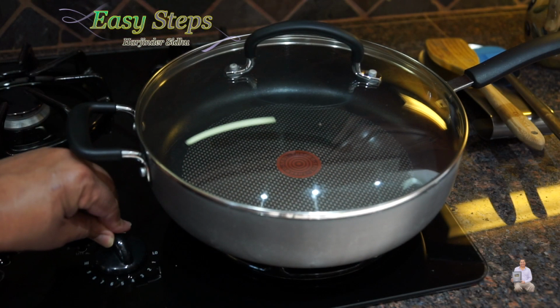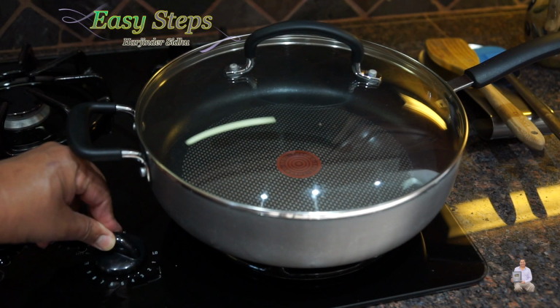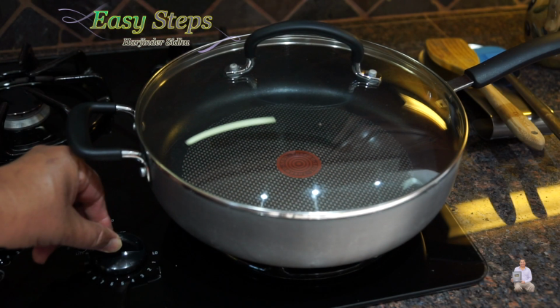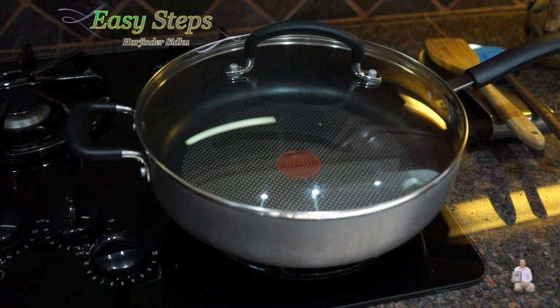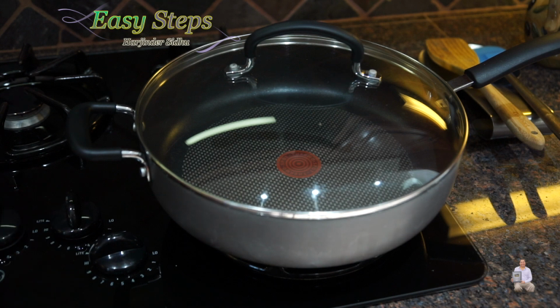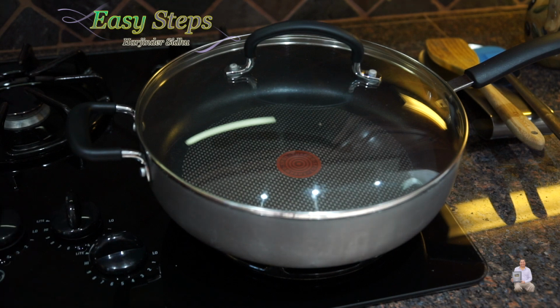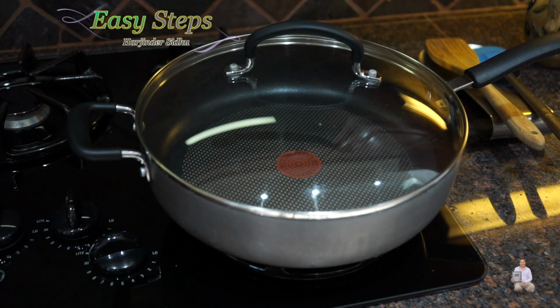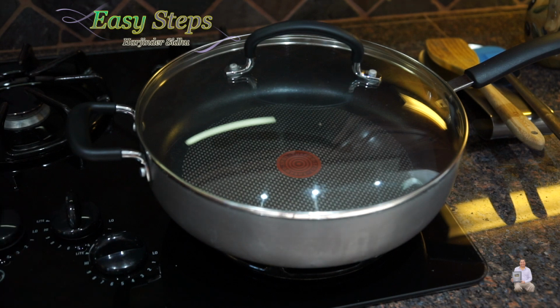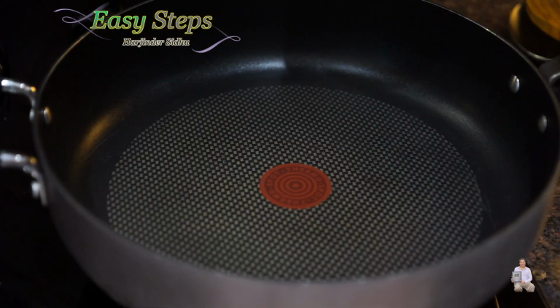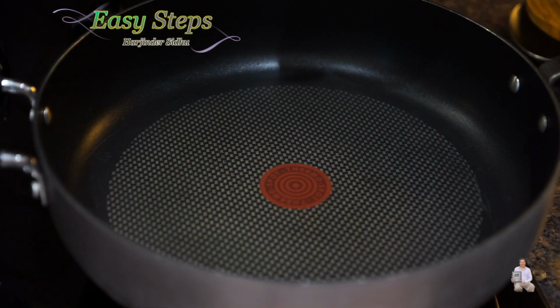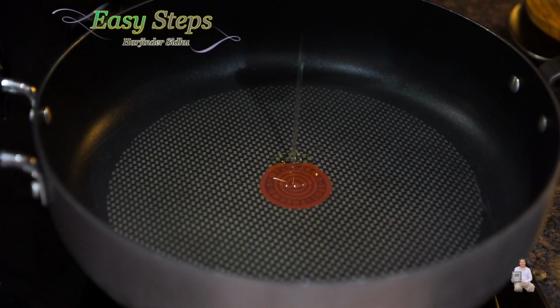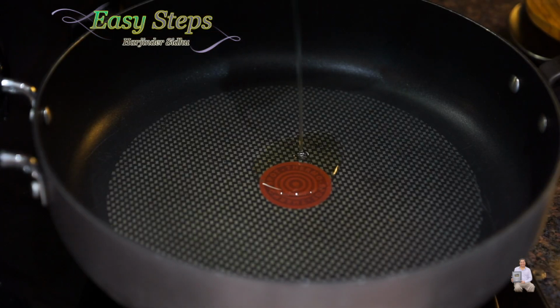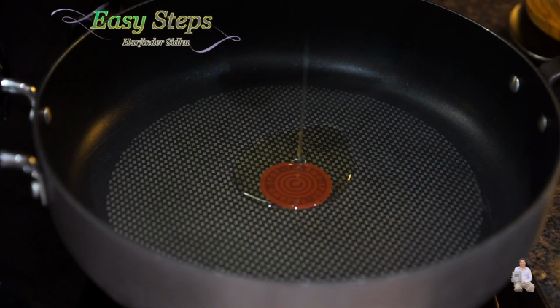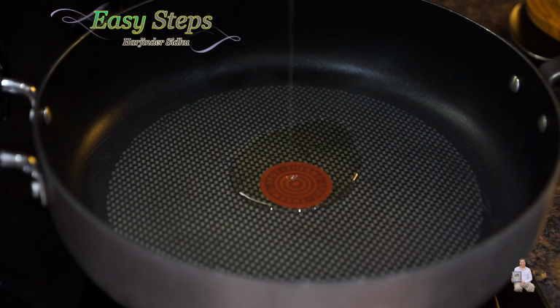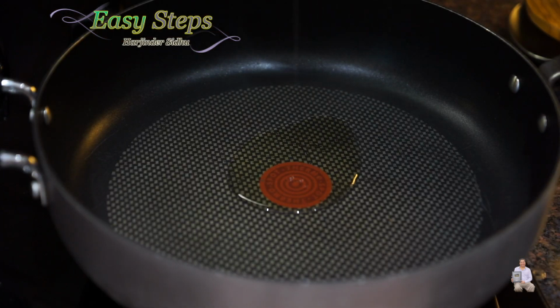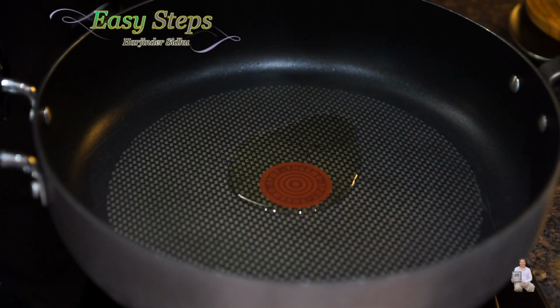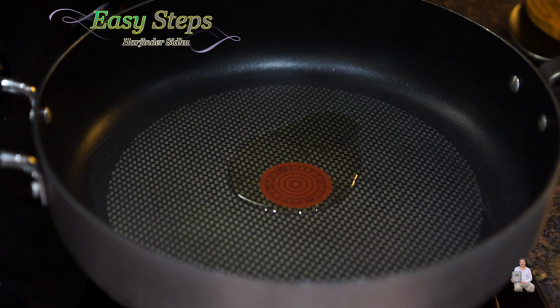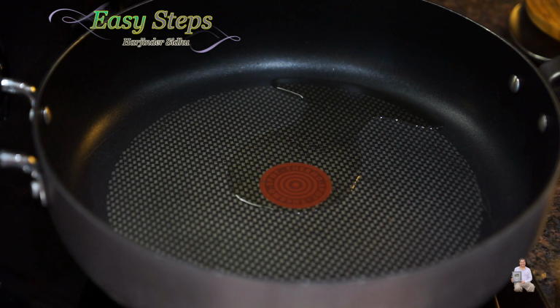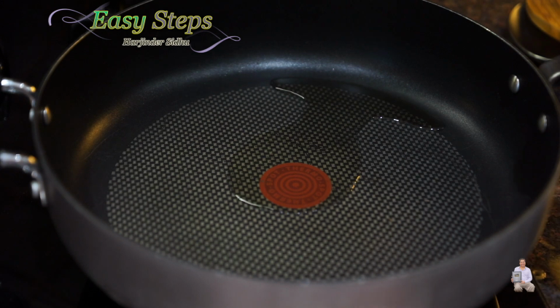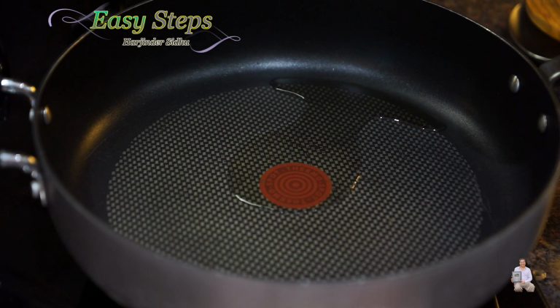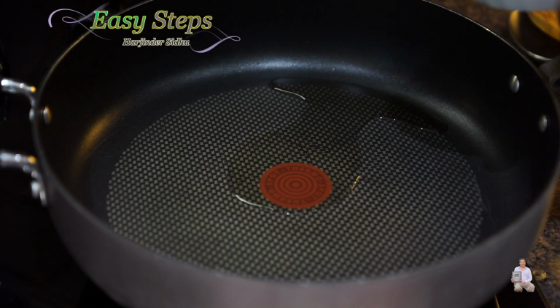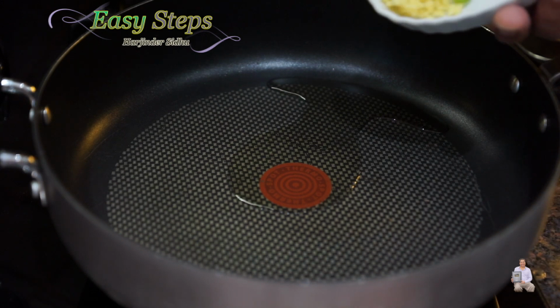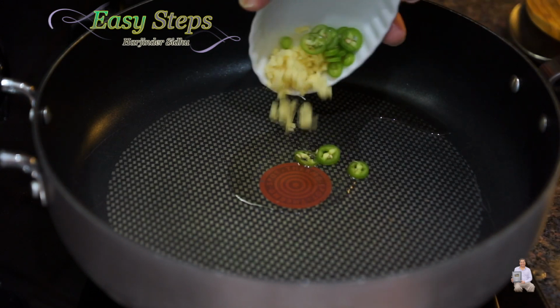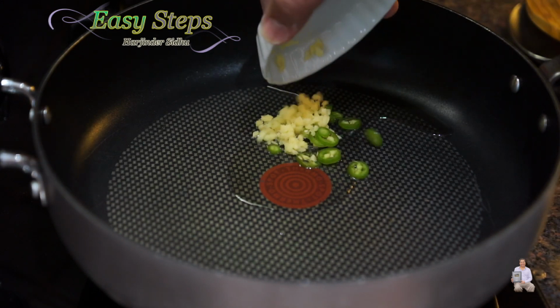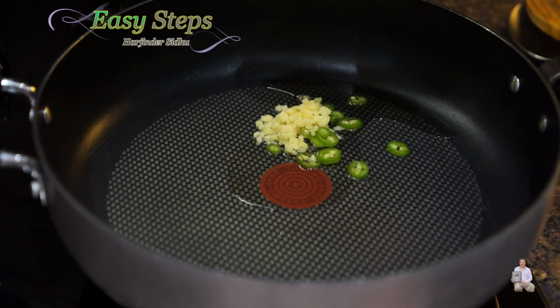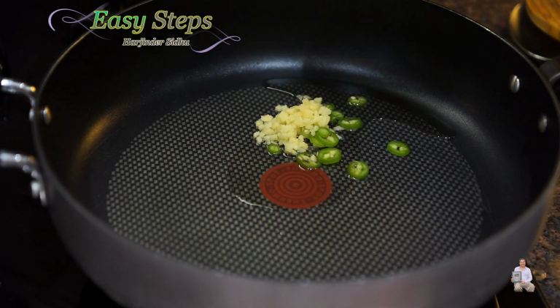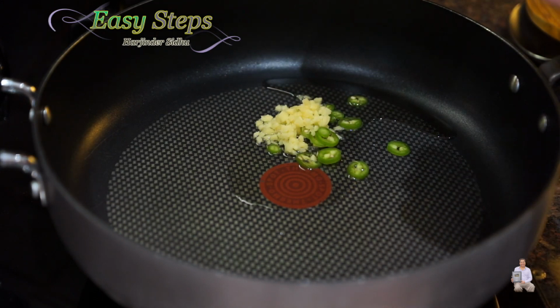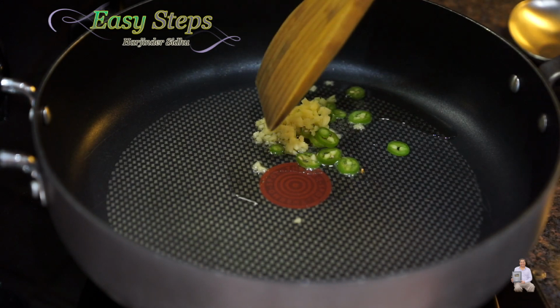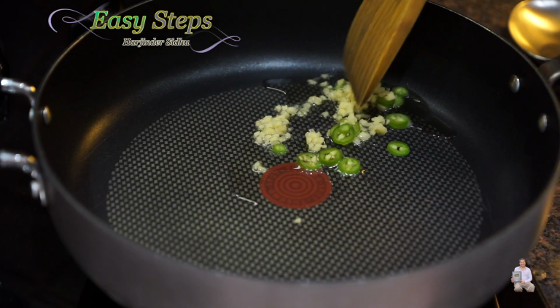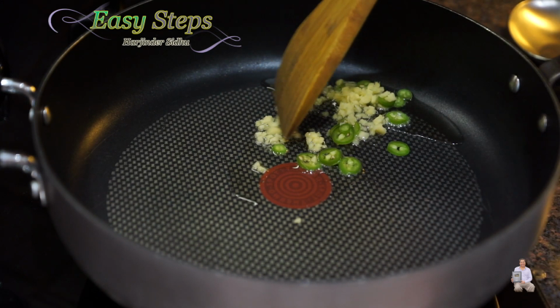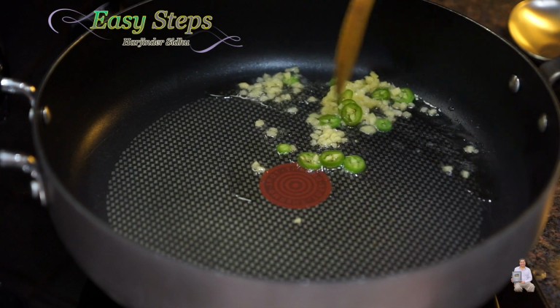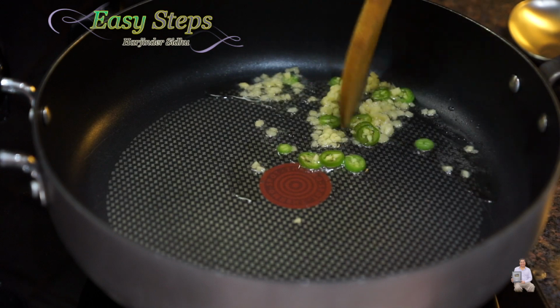Get a frying pan and start the gas on high heat. I'll add two teaspoons of olive oil. As the oil starts to heat up, I'll add ginger, green chili, and garlic — that's good enough.